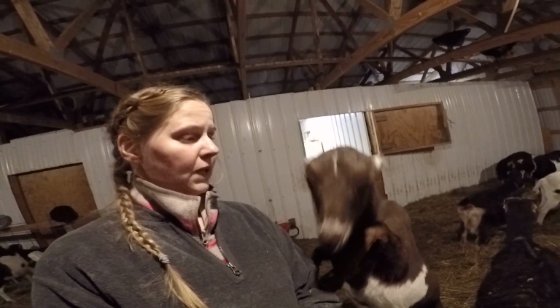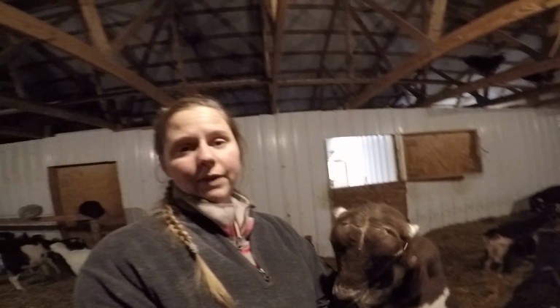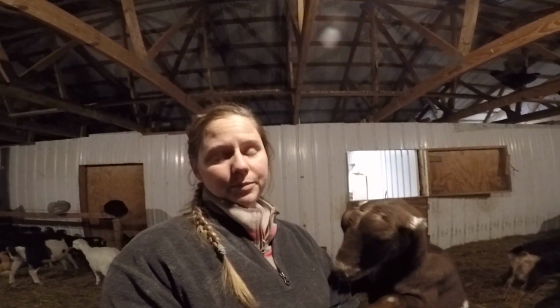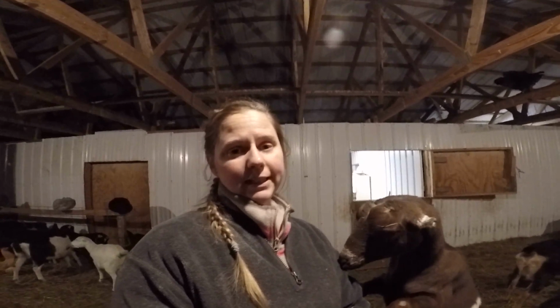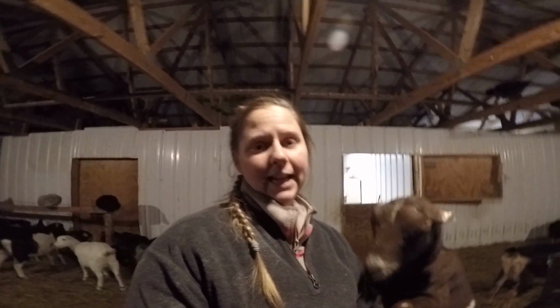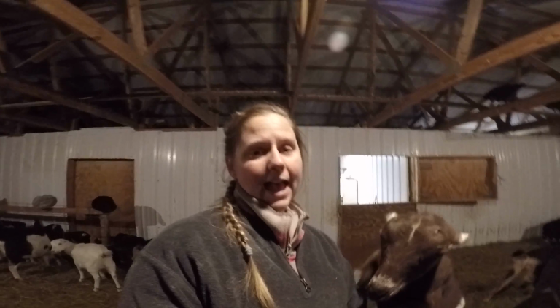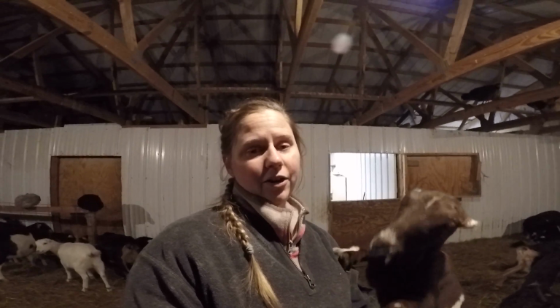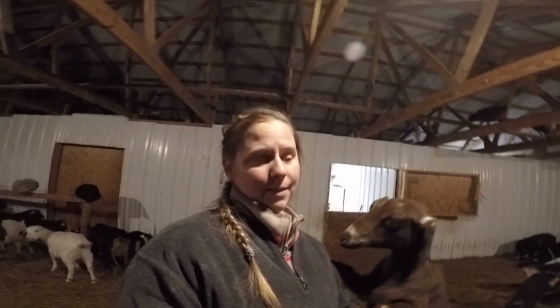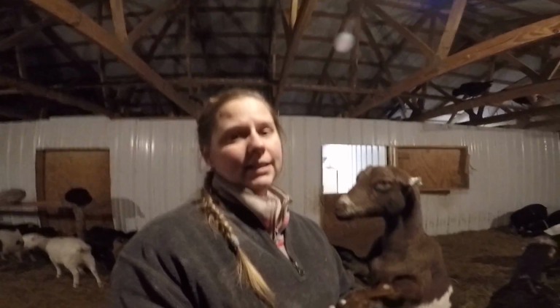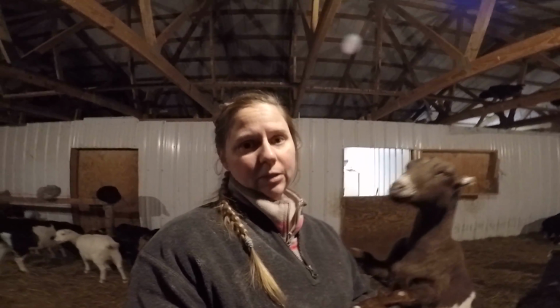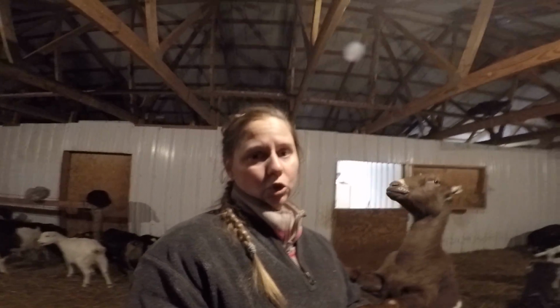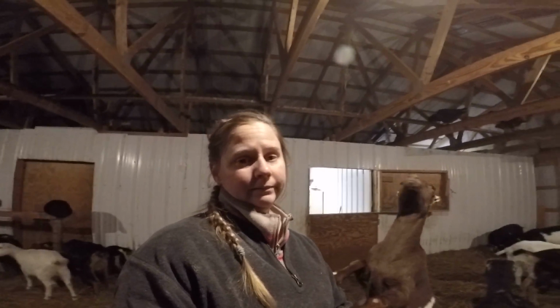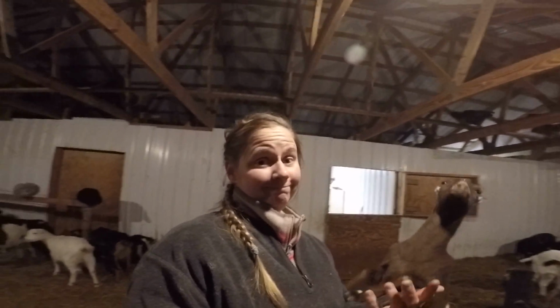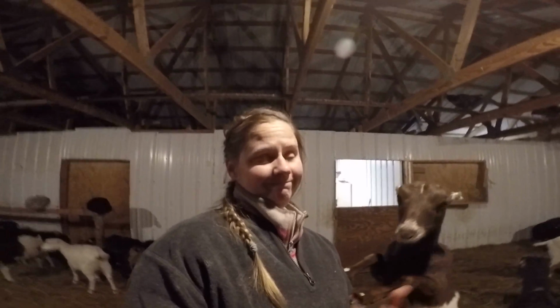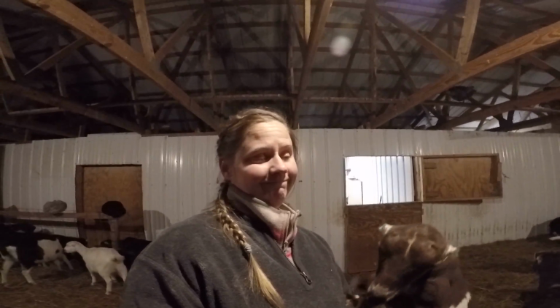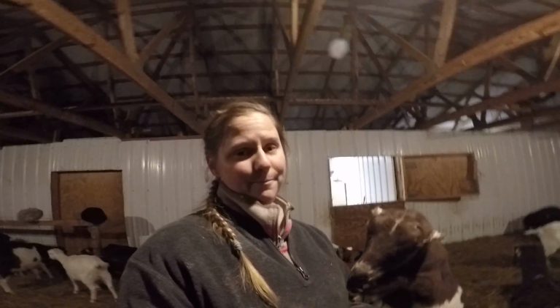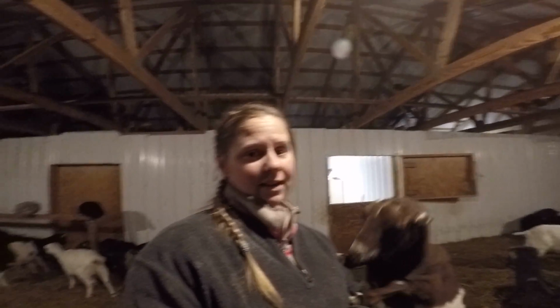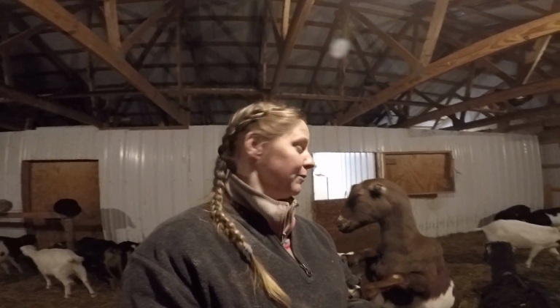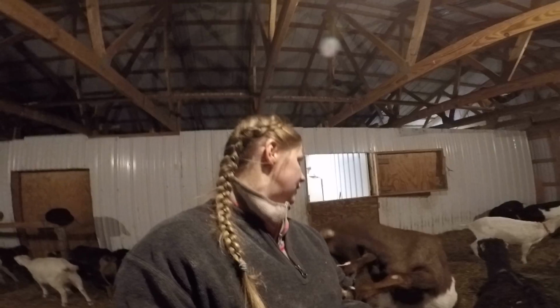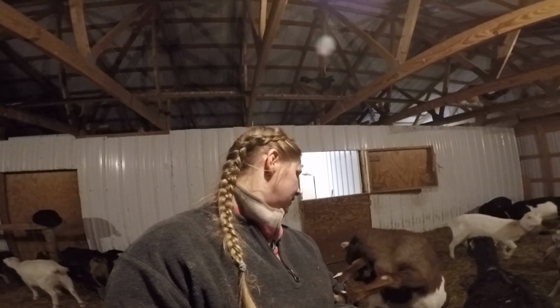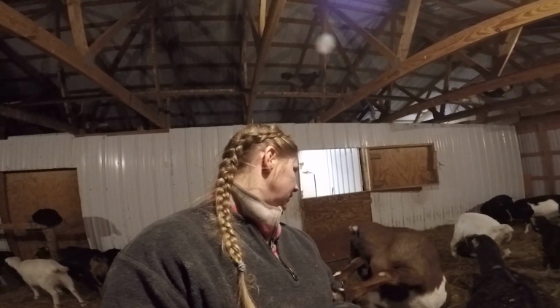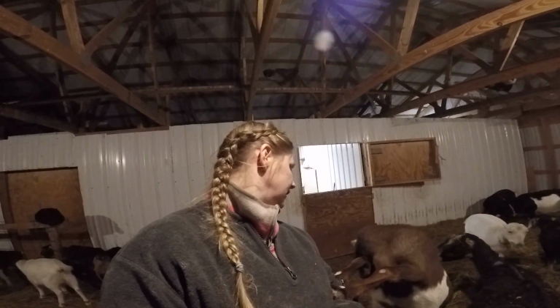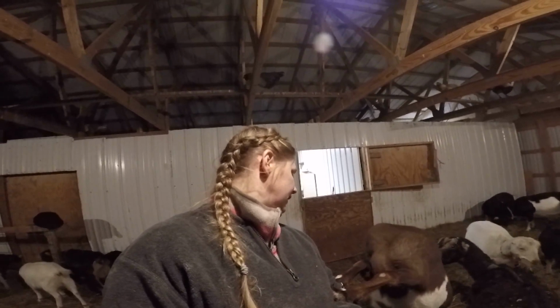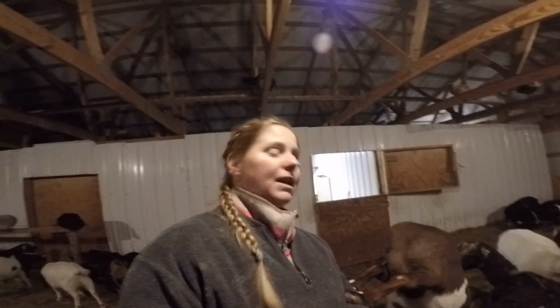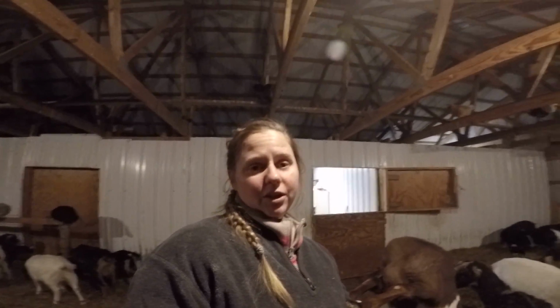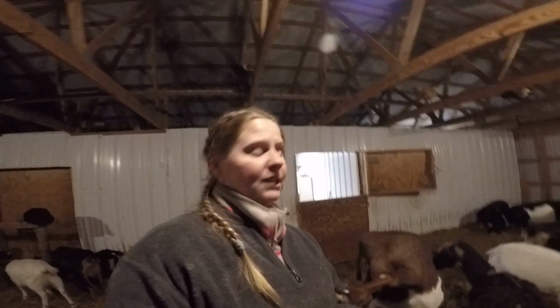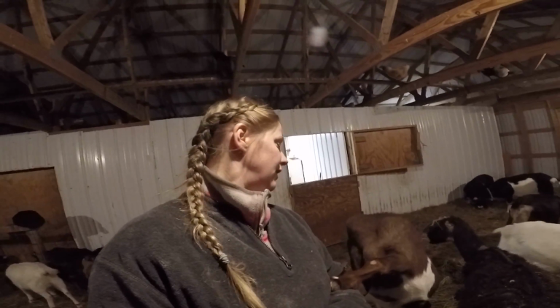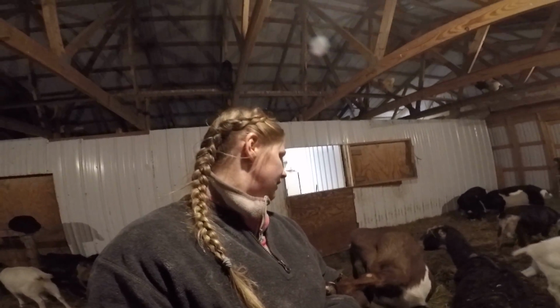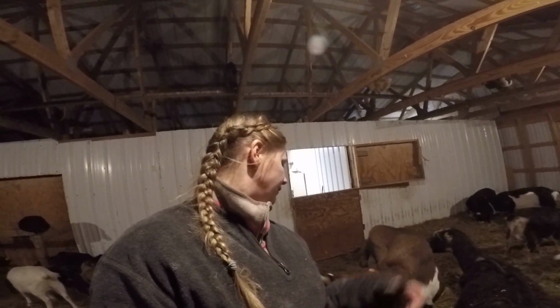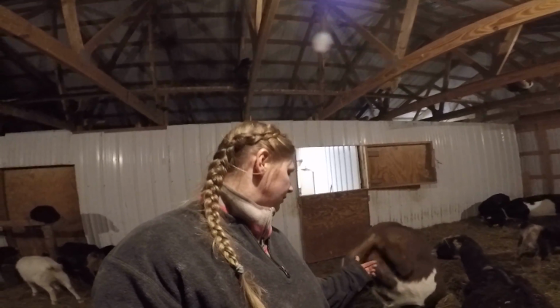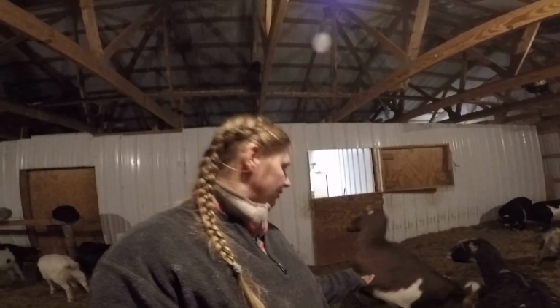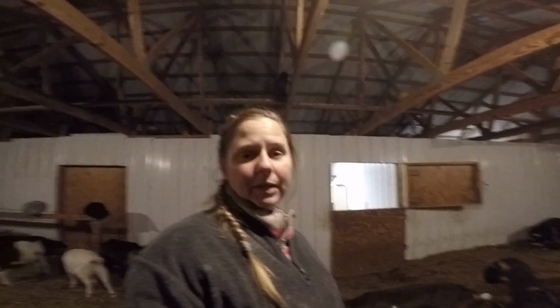I registered Sprinkles last night, and her name is Sprinkles Galore. Sprinkles Galore — because her nose and her ears have sprinkles. They look like they're all sprinkly.